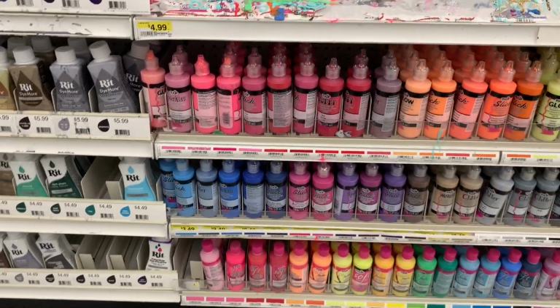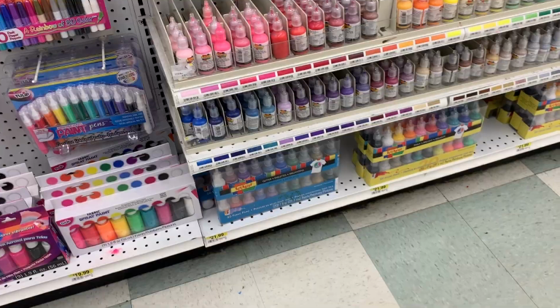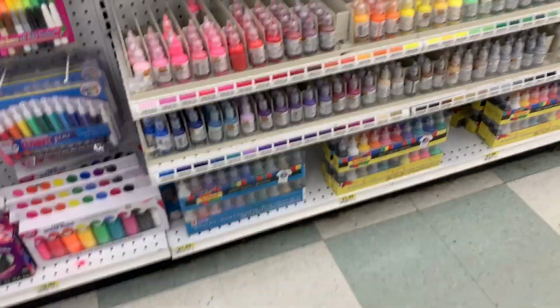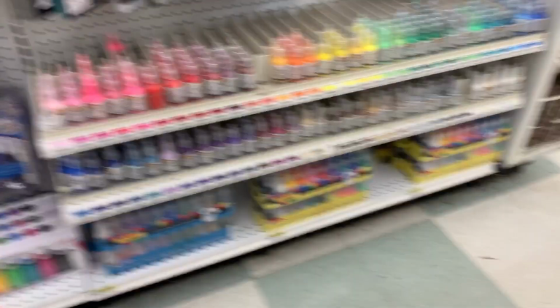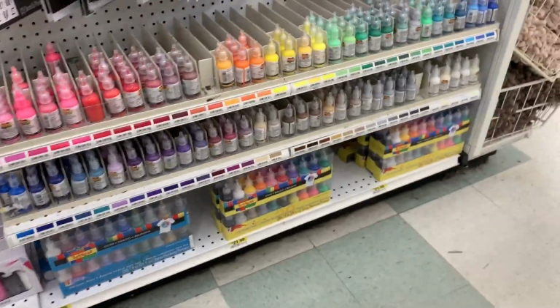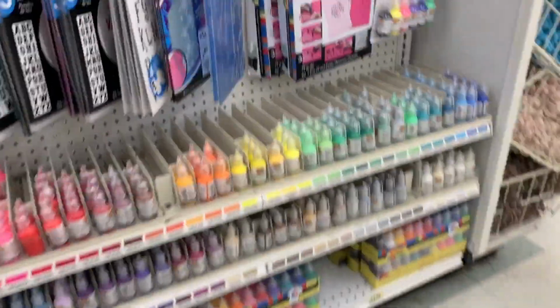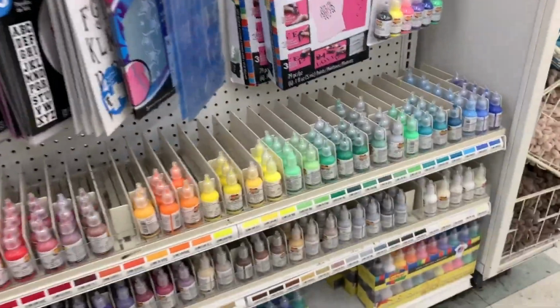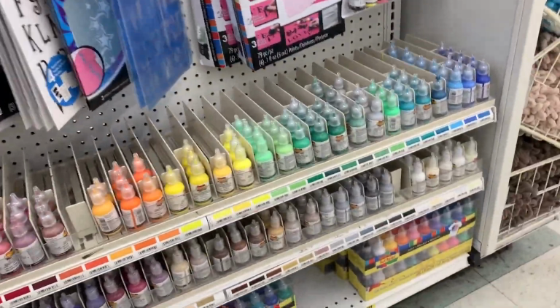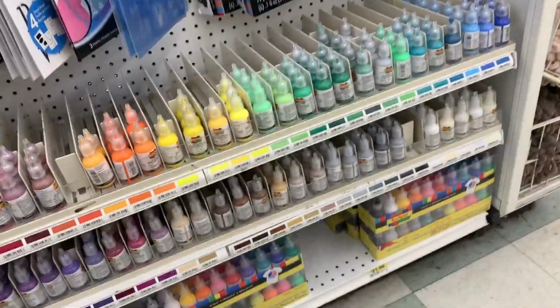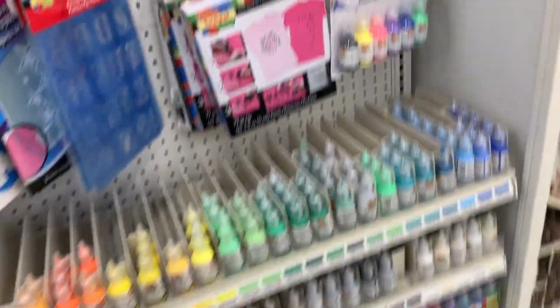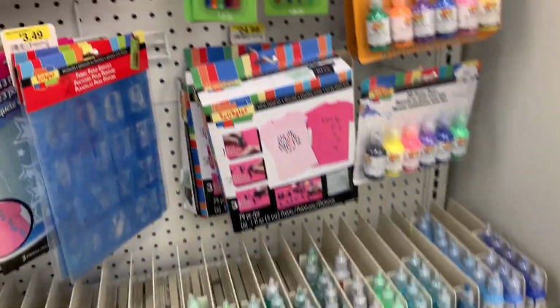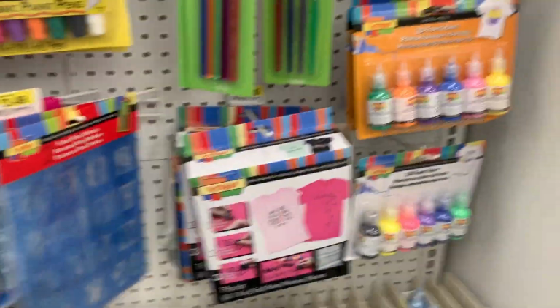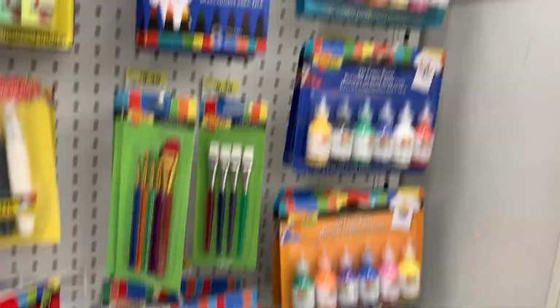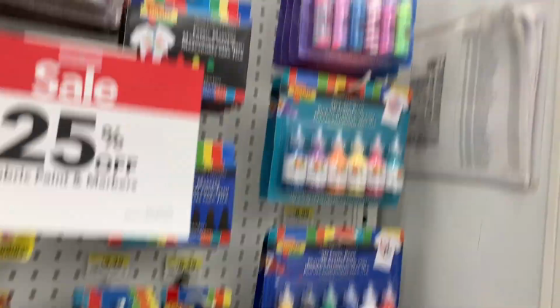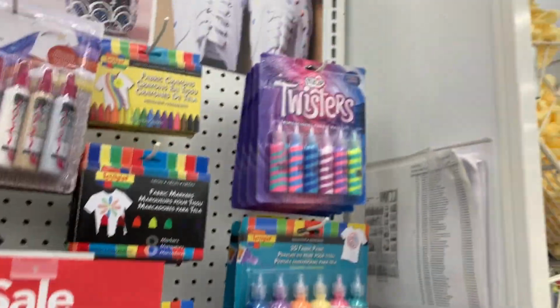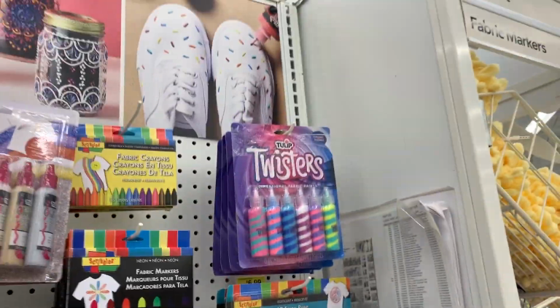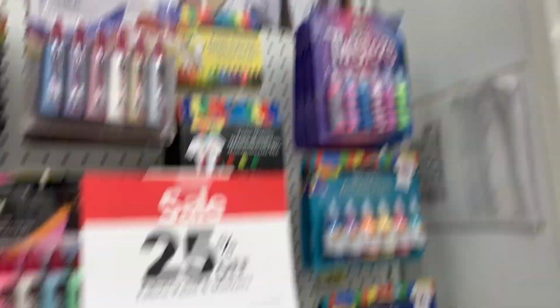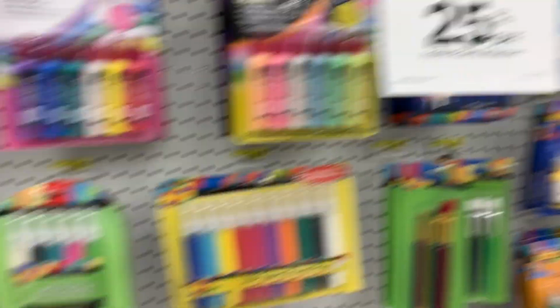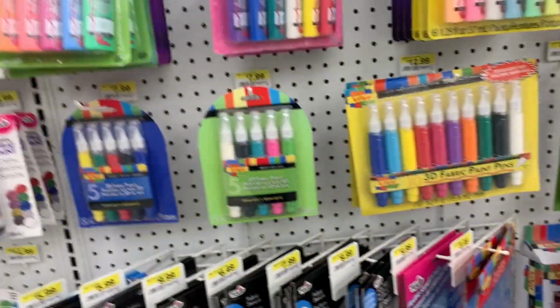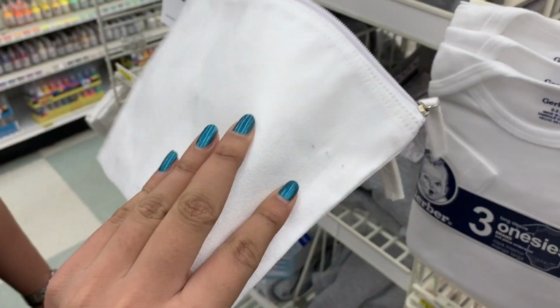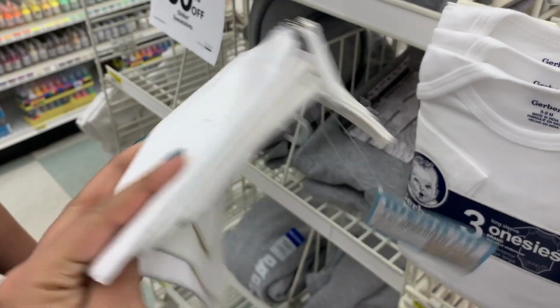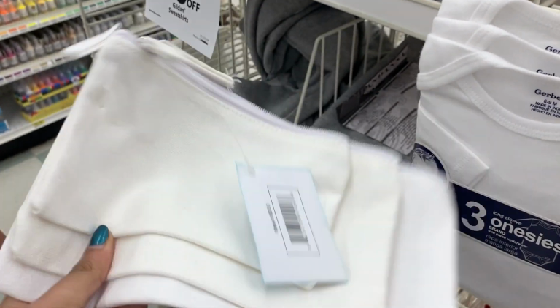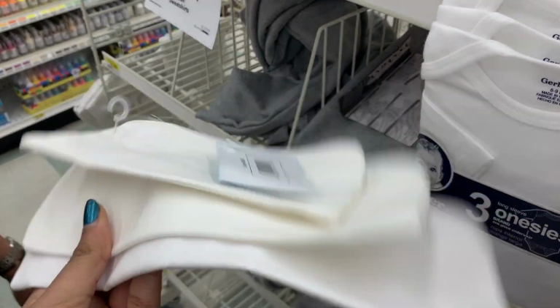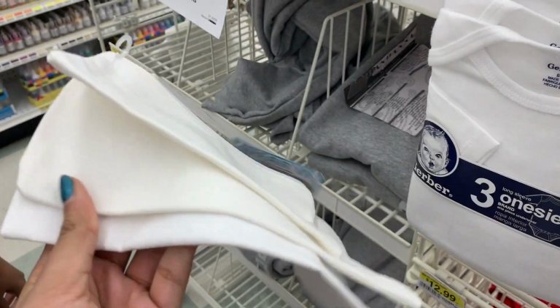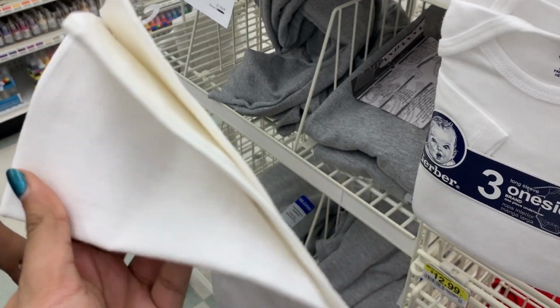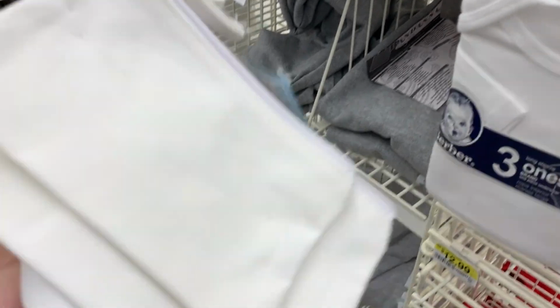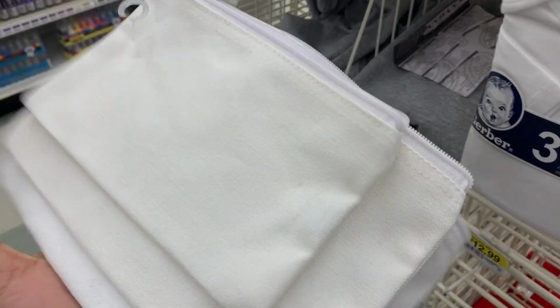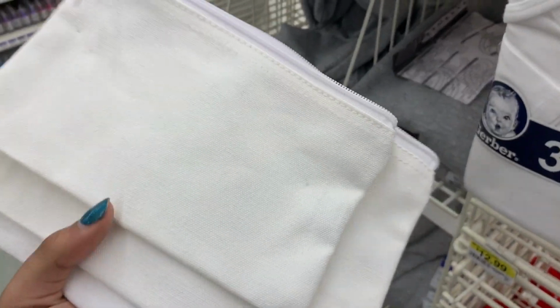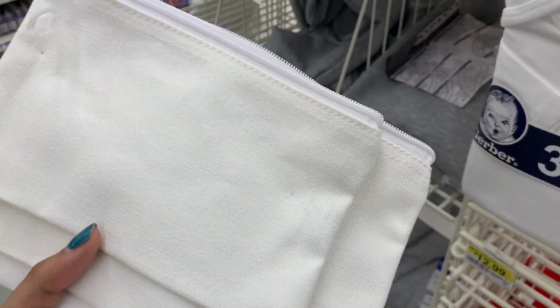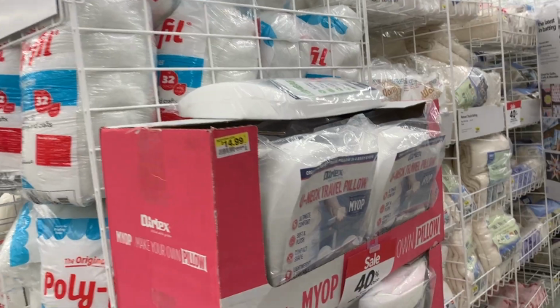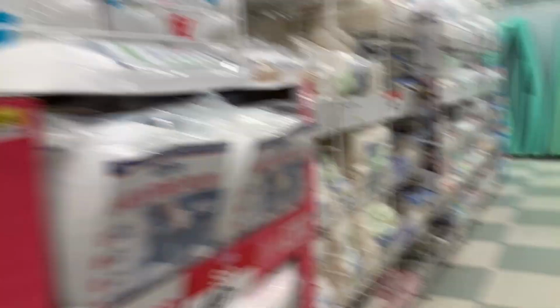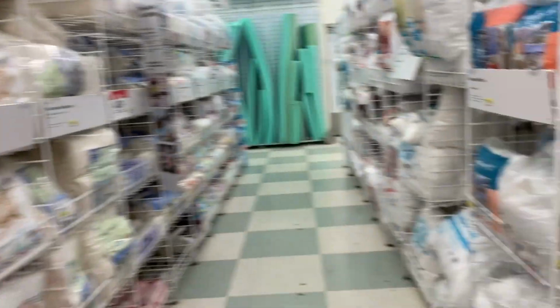These fabric paints are used to make squishies and decorate them, and I know a lot of you who like slime like squishies as well. There was this little pouch I was thinking of getting to decorate, but I figured I could probably find it in Canada.